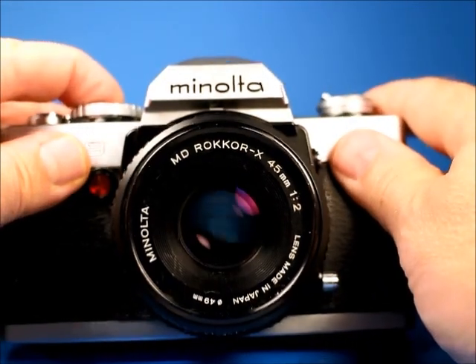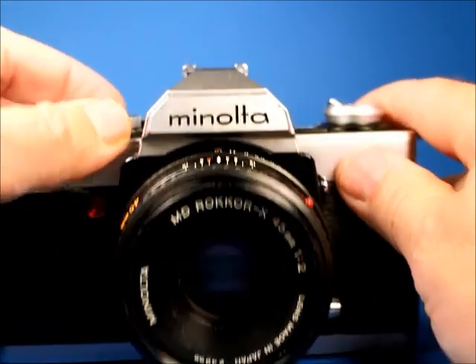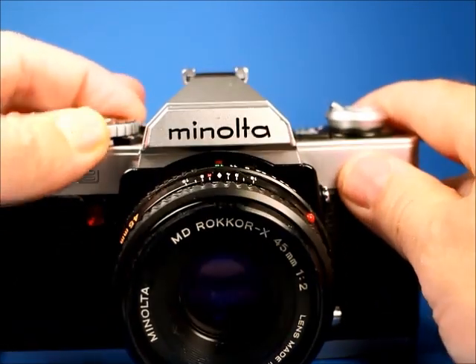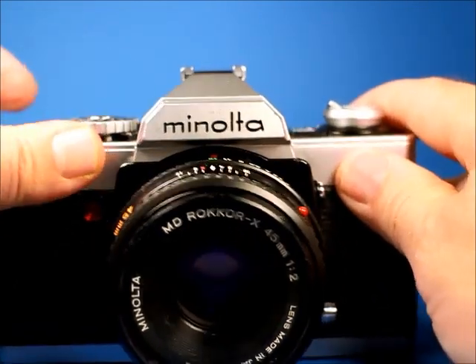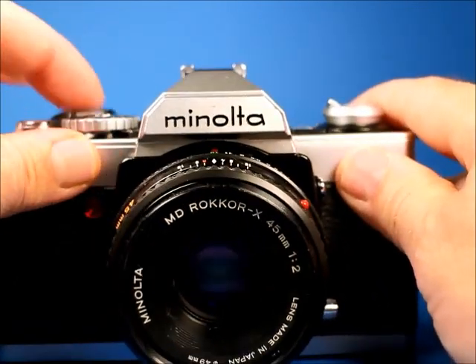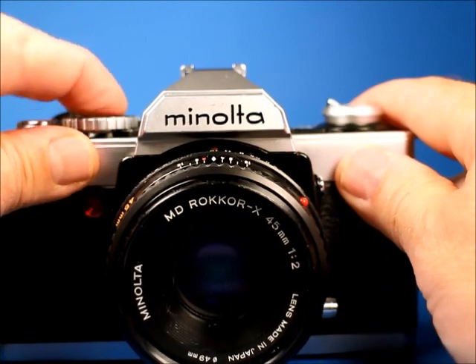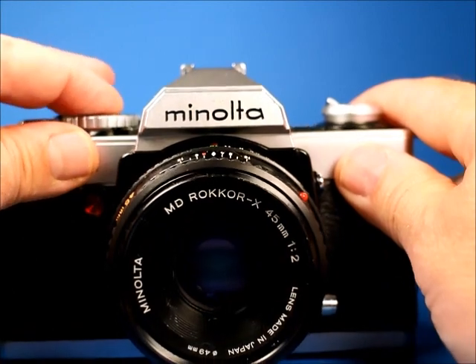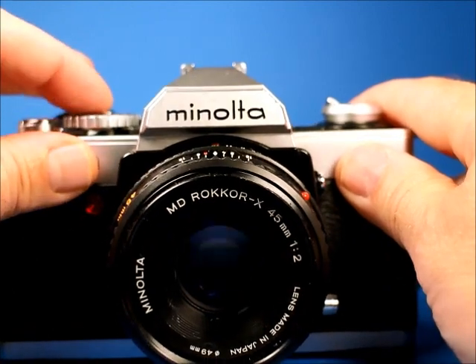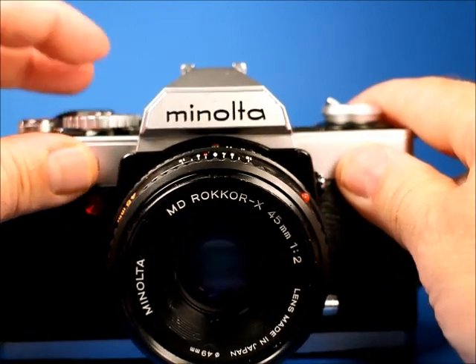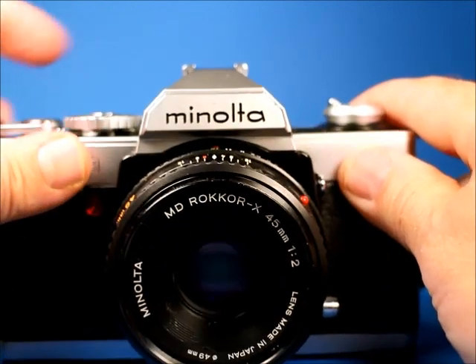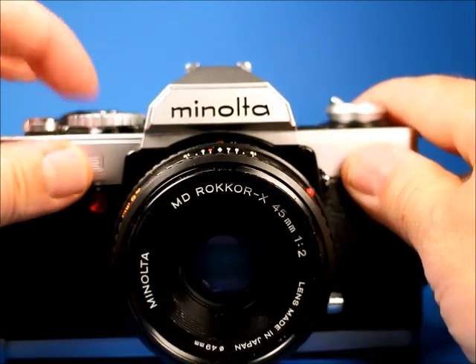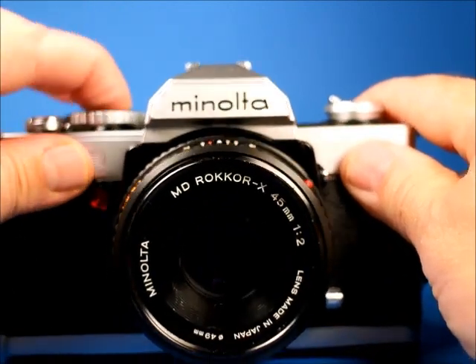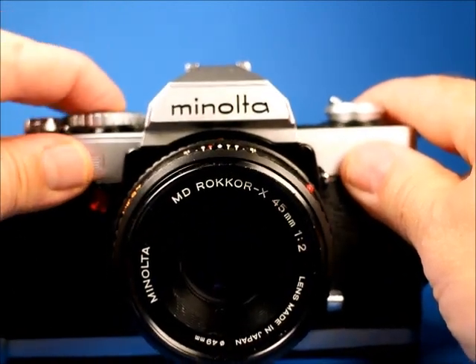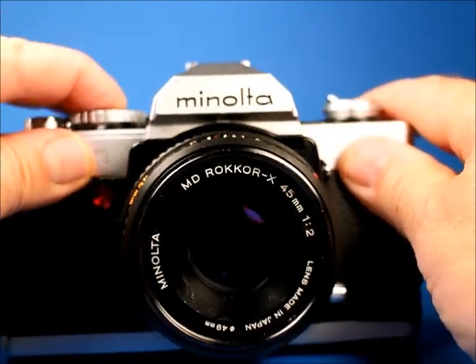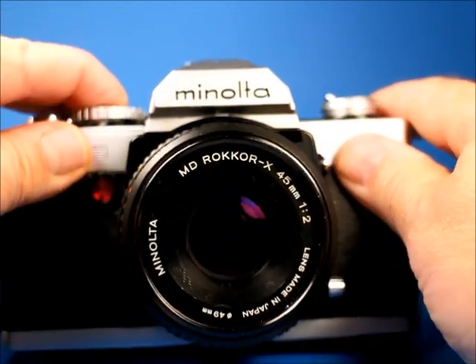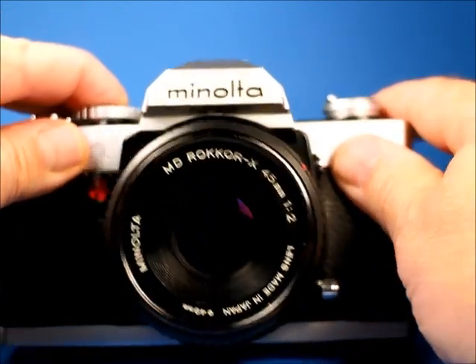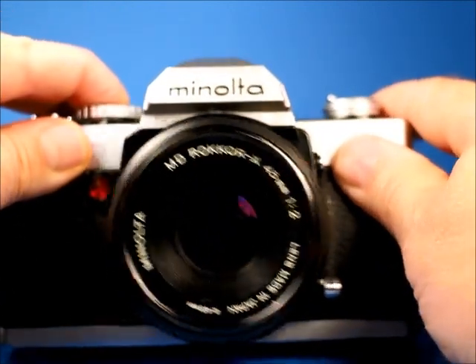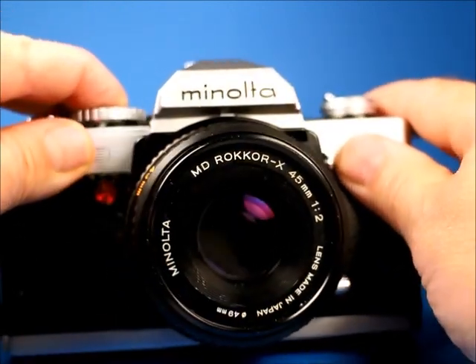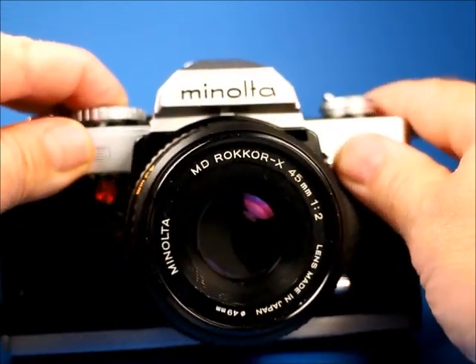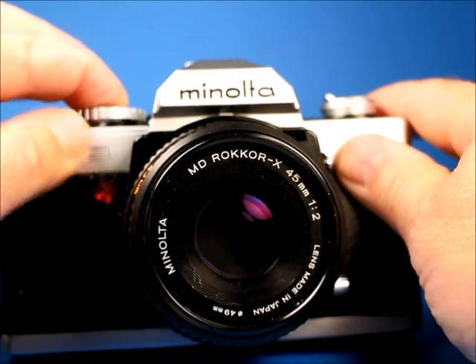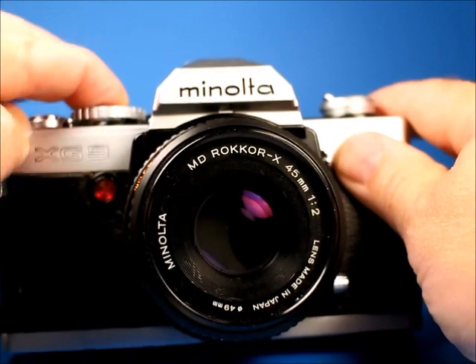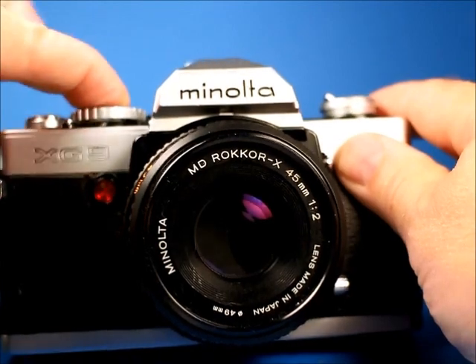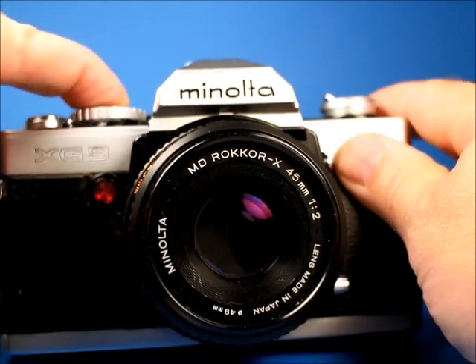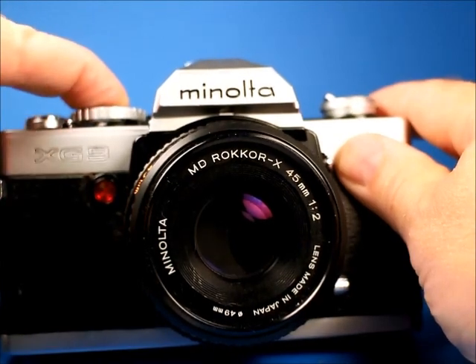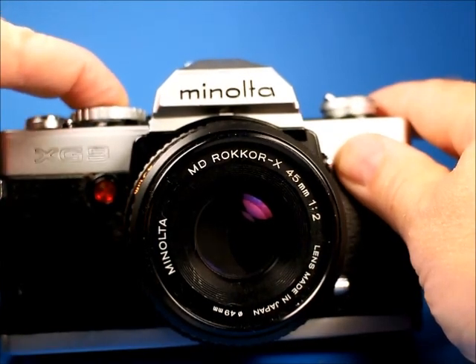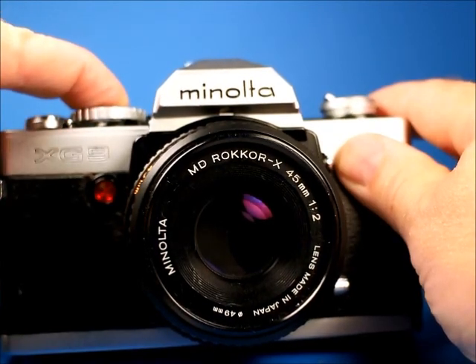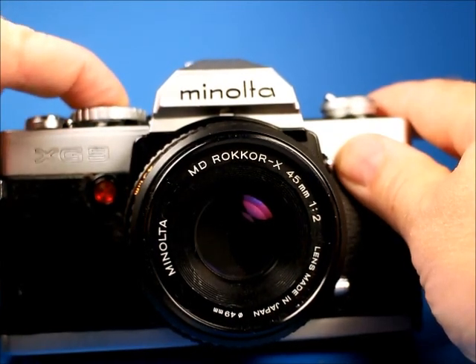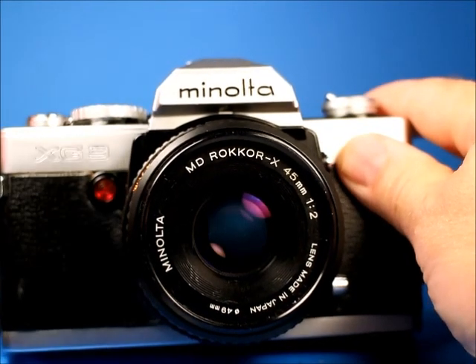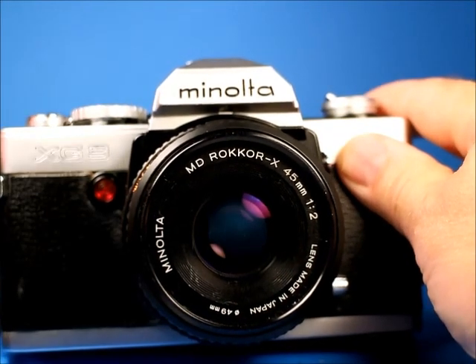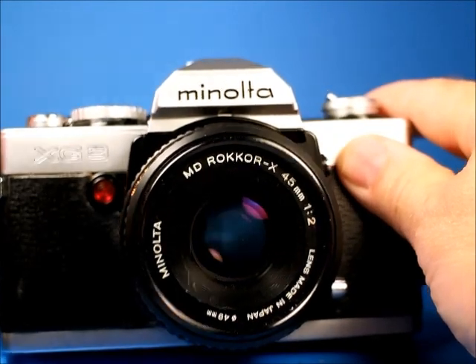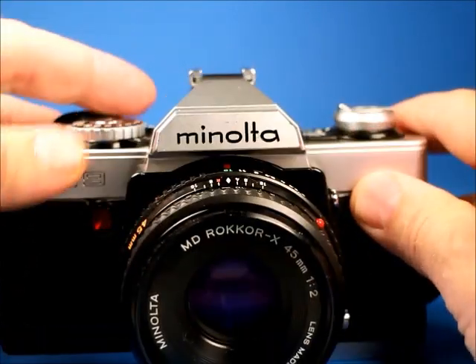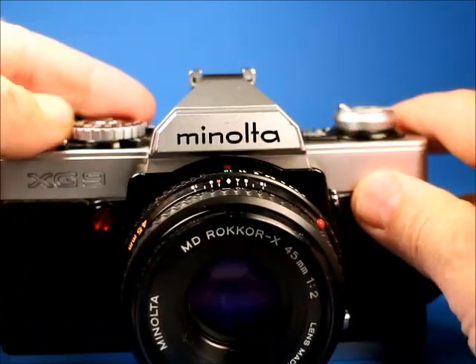And then the bulb setting, where it stays stopped down and open as long as I hold the button down, and then completes the cycle.